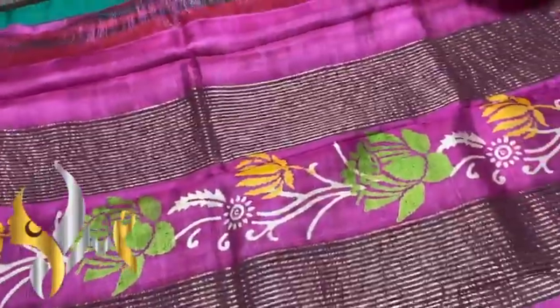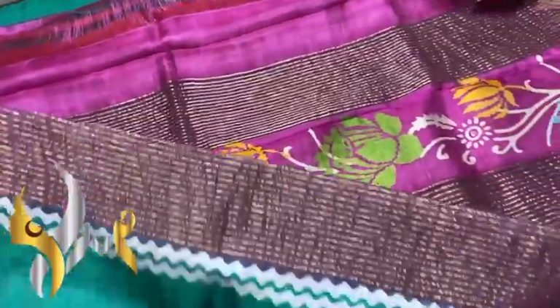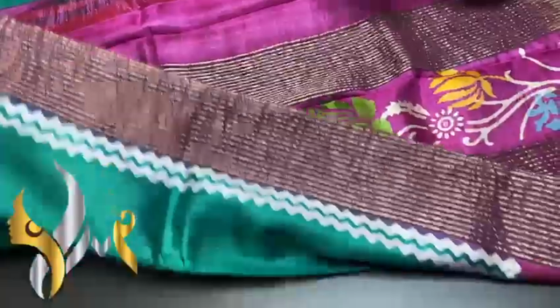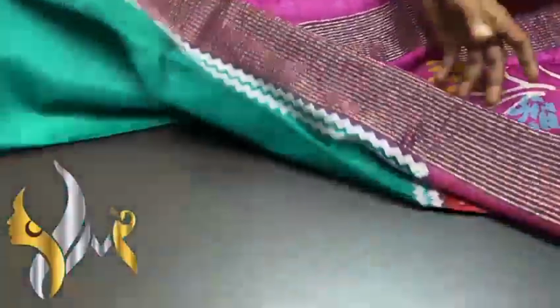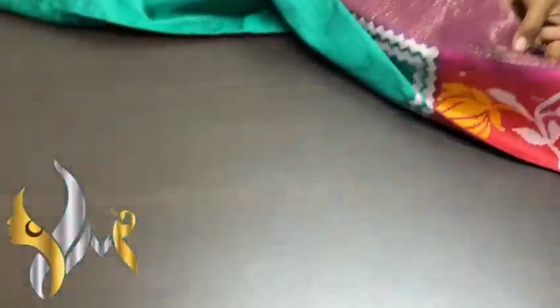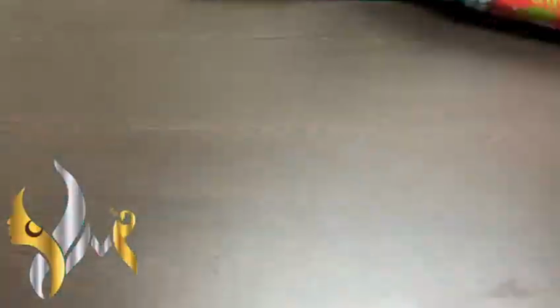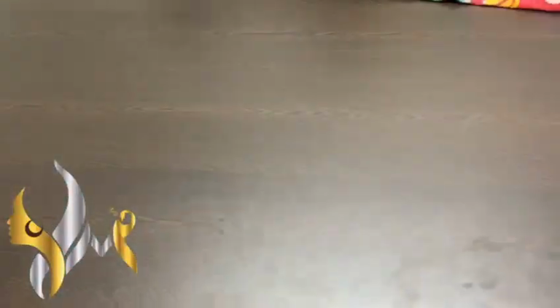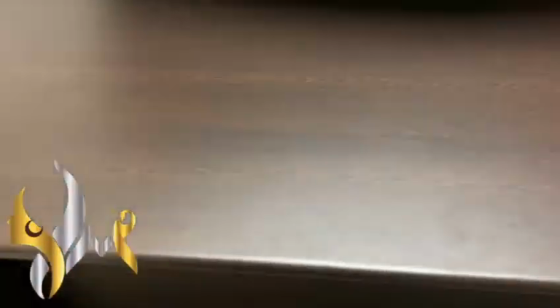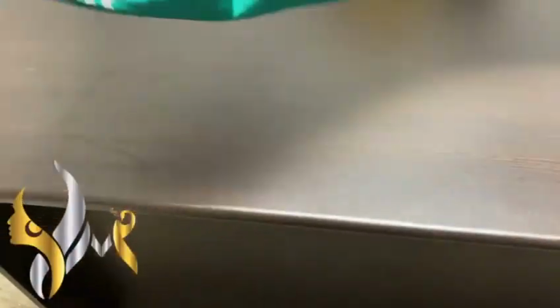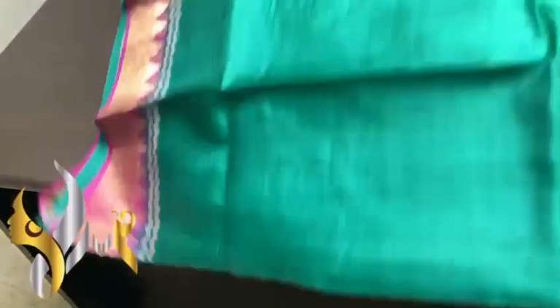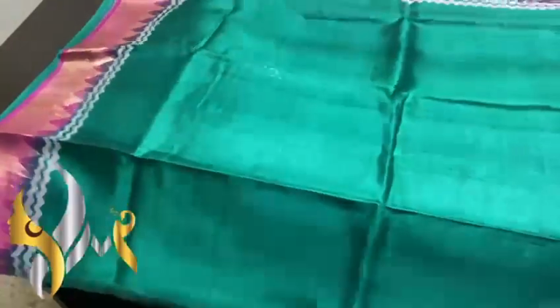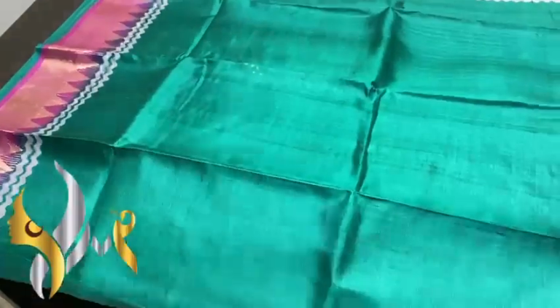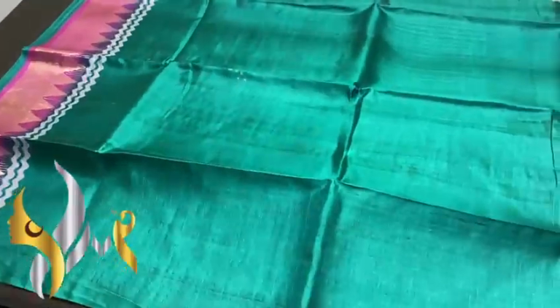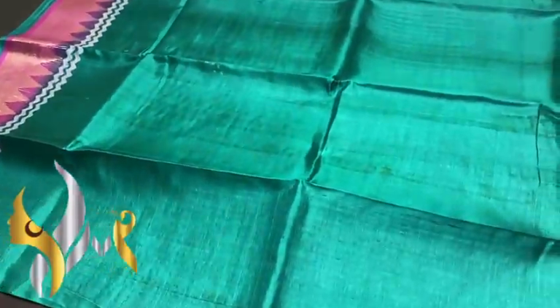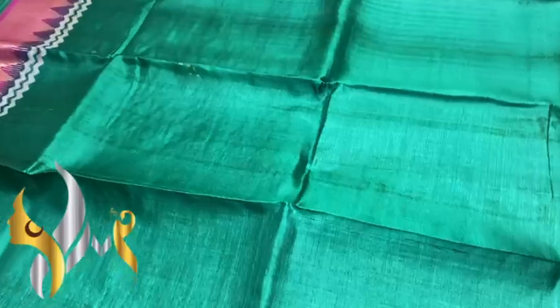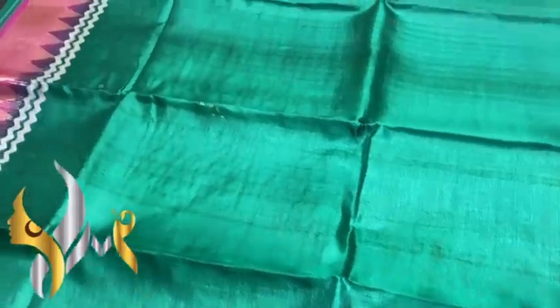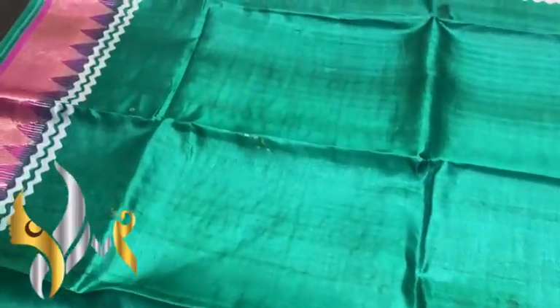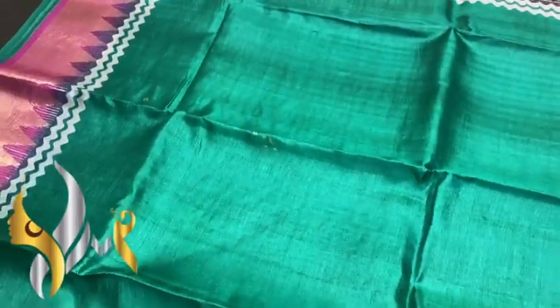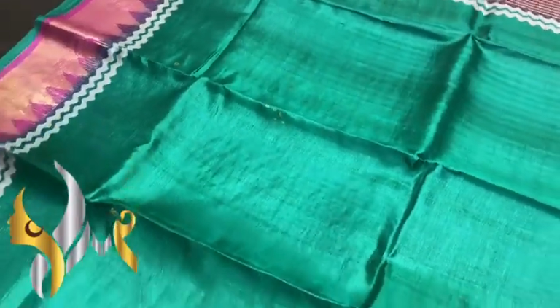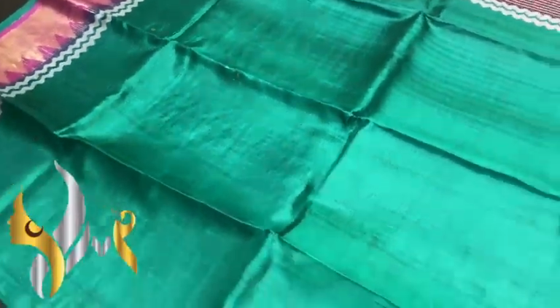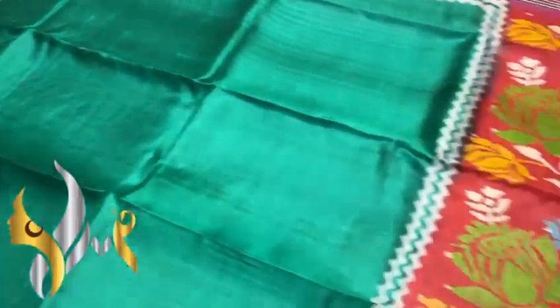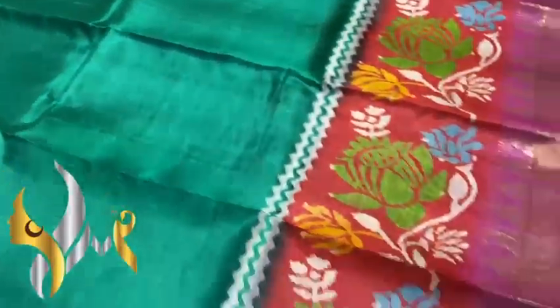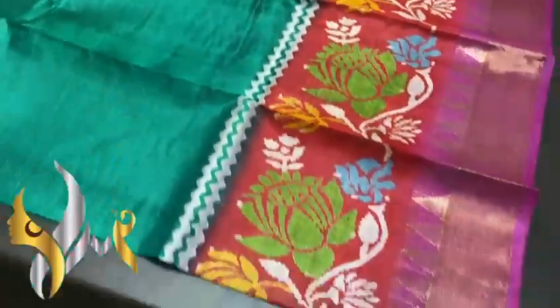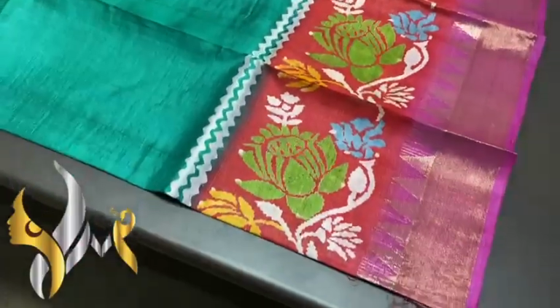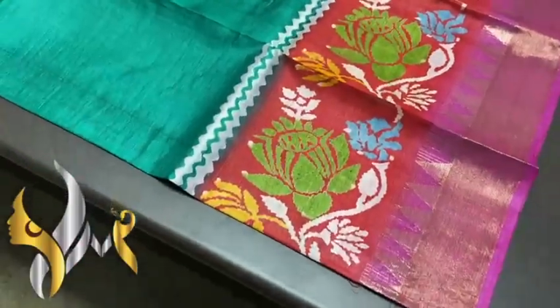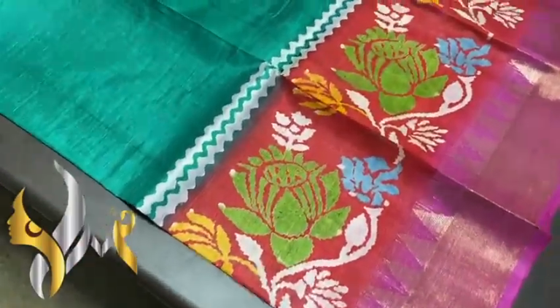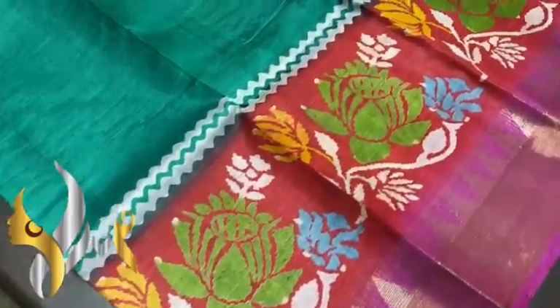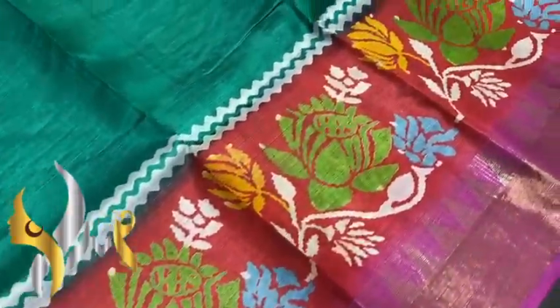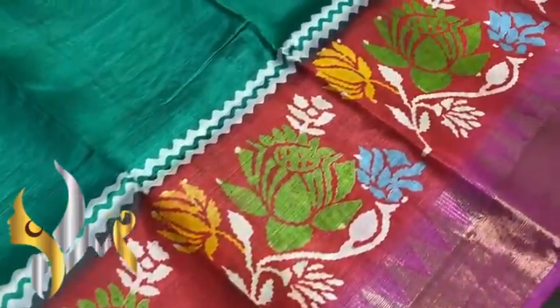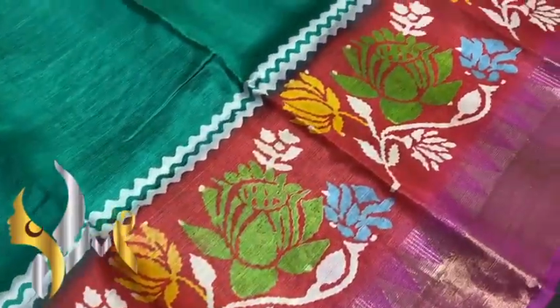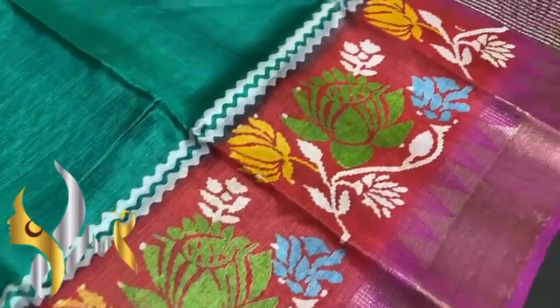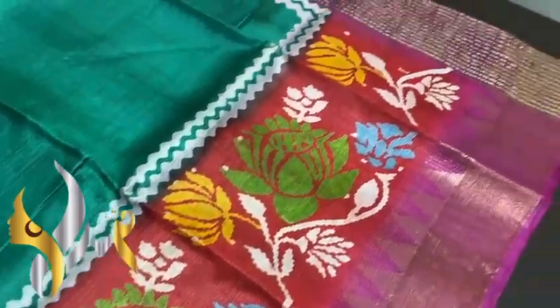The saree is in multiple colors. You can see the rama green color saree with borders in red — a very beautiful pattern printed.